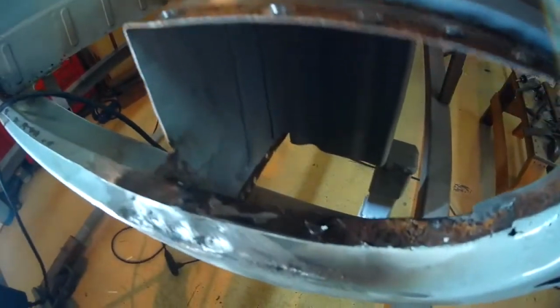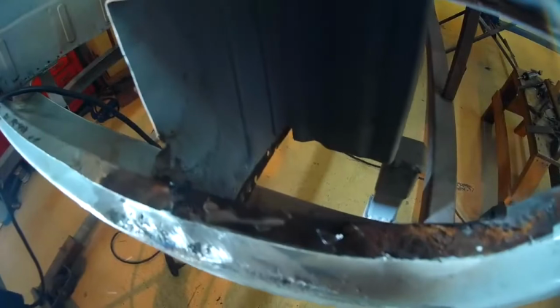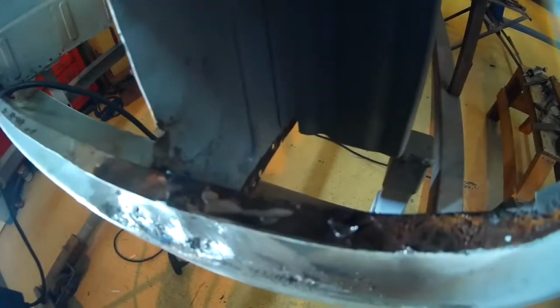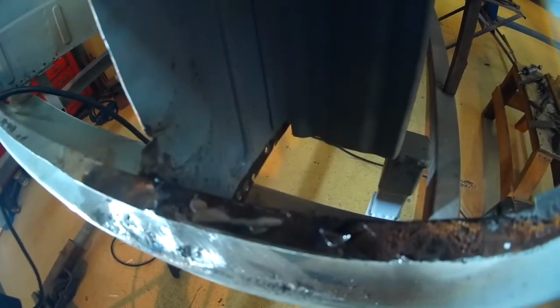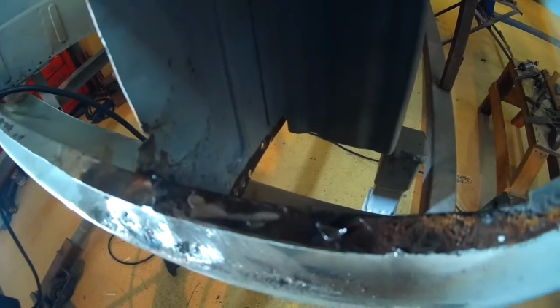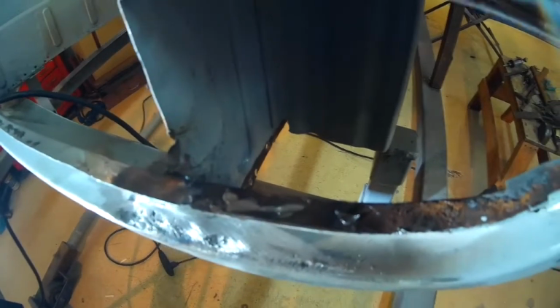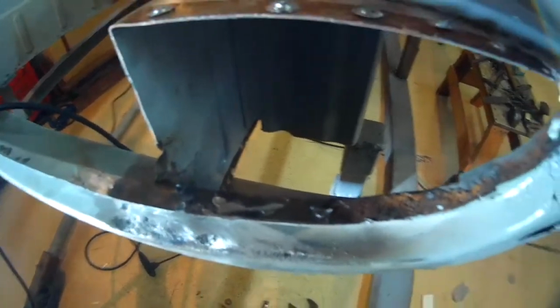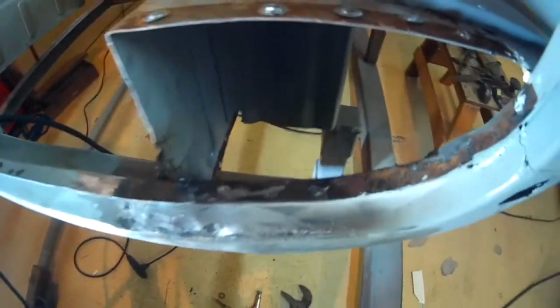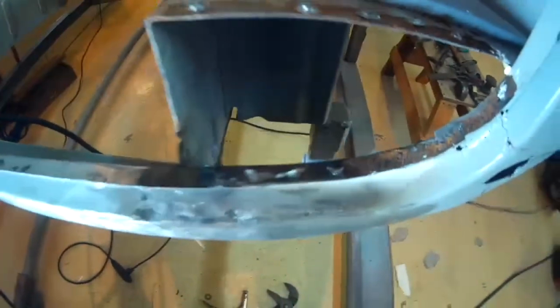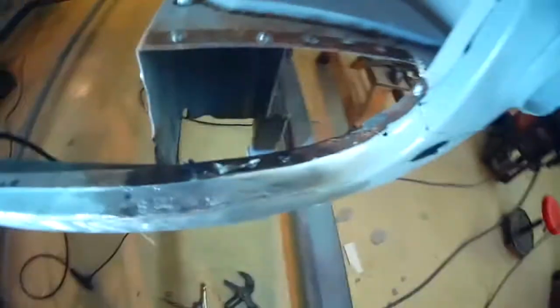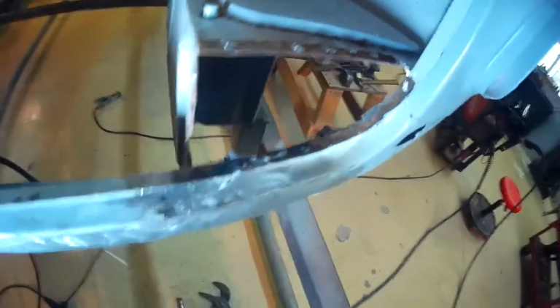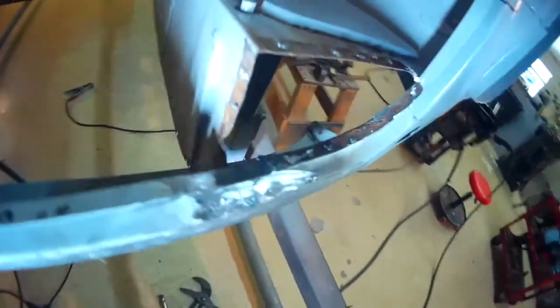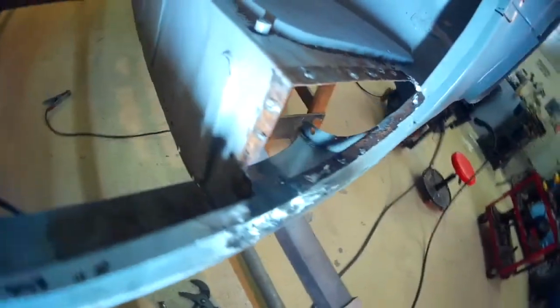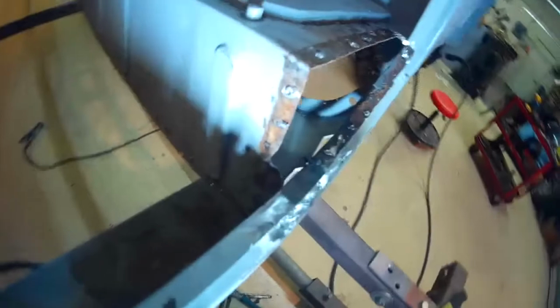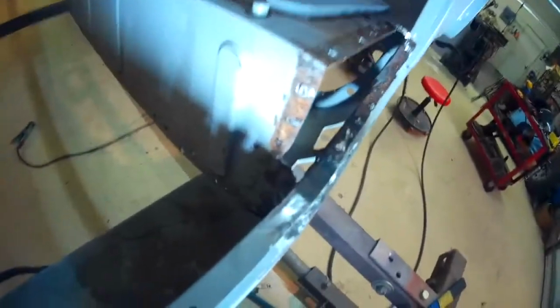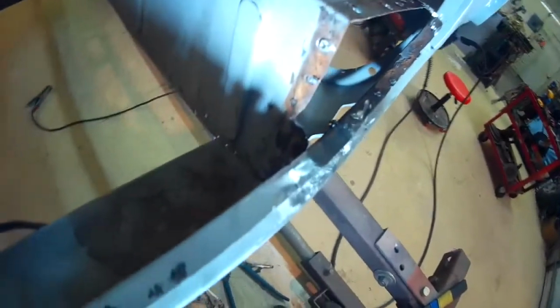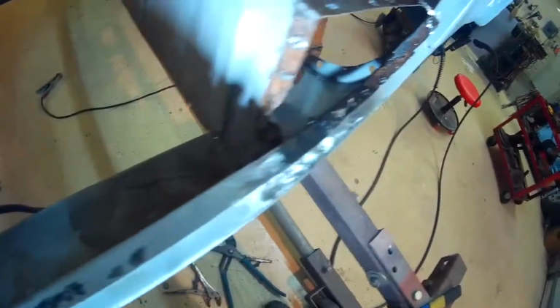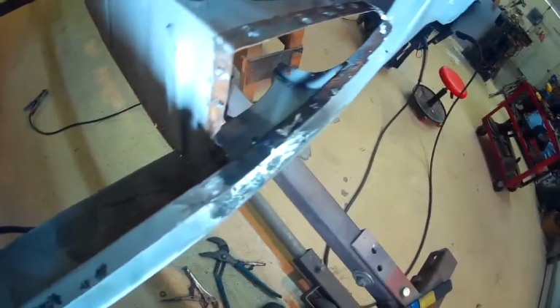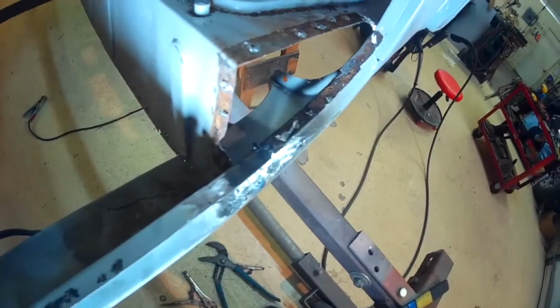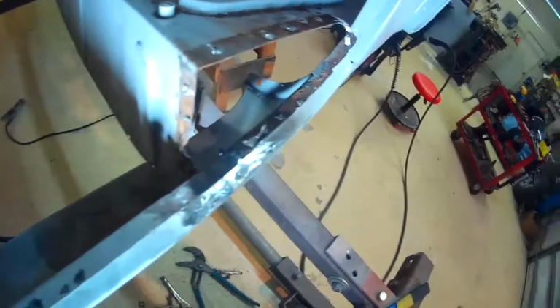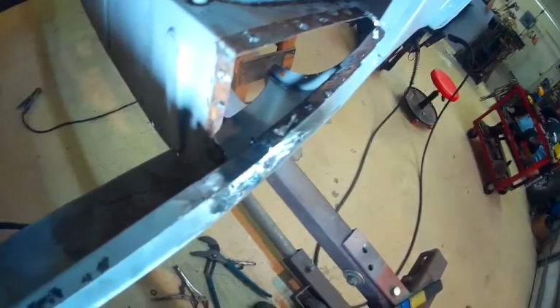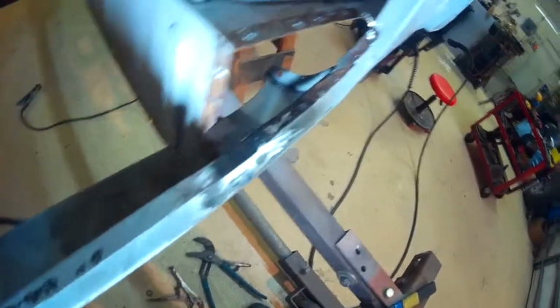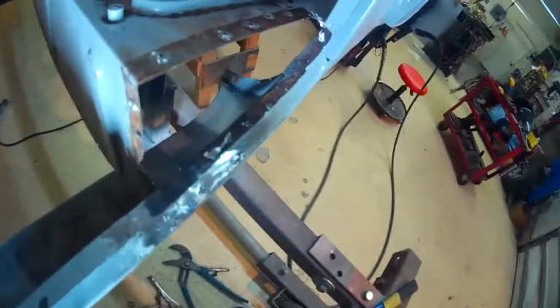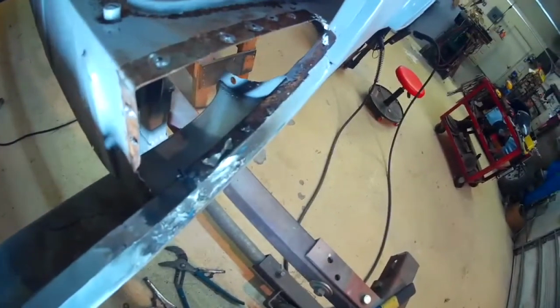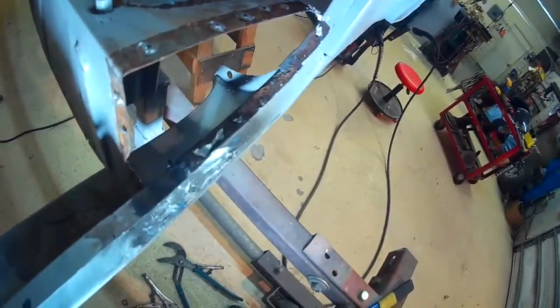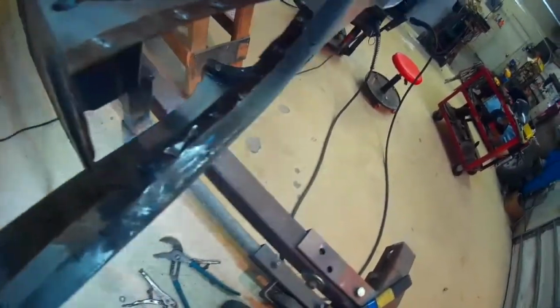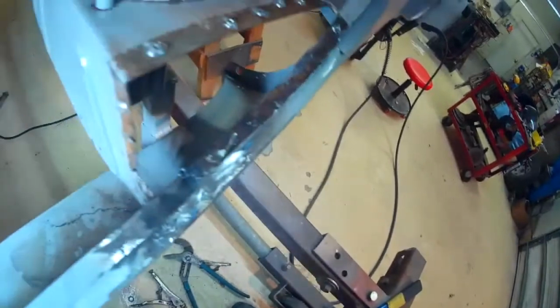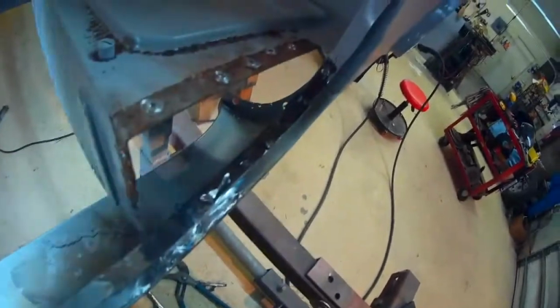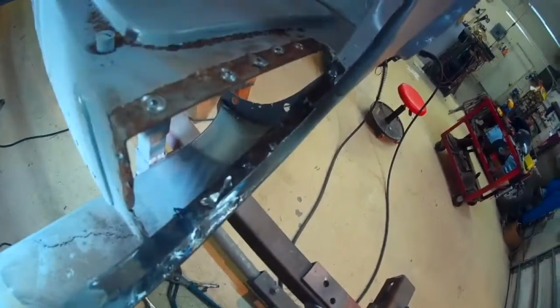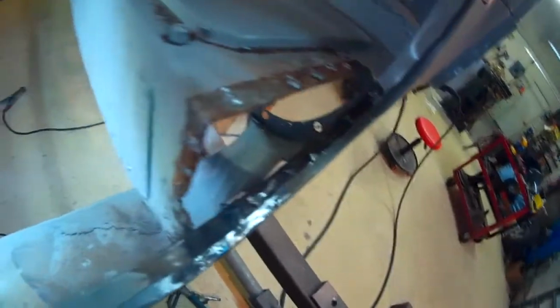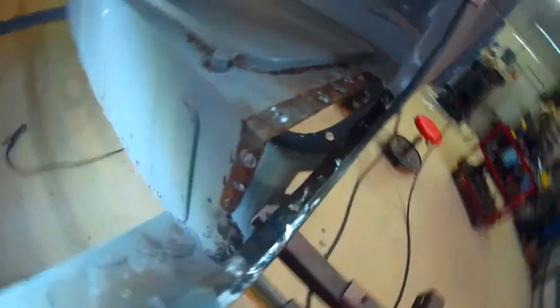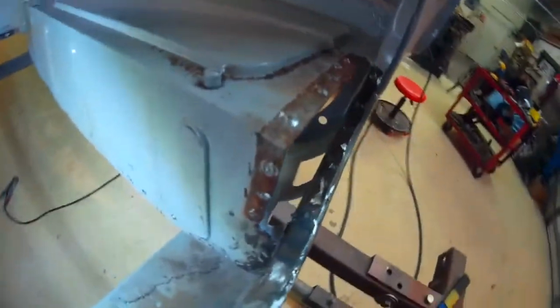Now with the piece cut out, I can get in here and see the wrinkled sheet metal from the inner trunk floor or side panel, and I can reach it better and do a little massaging on it.